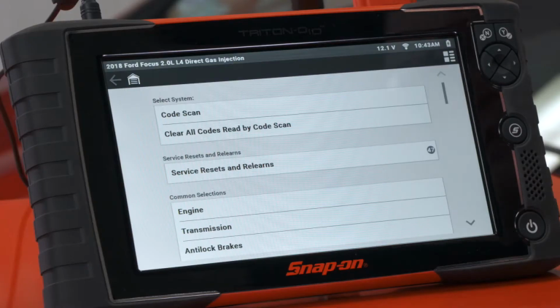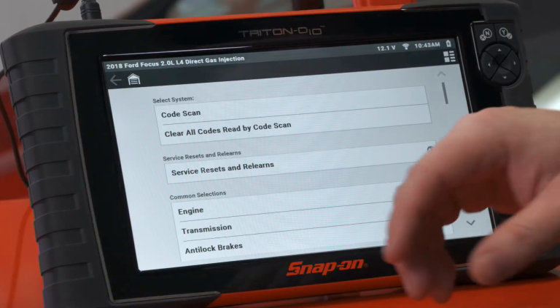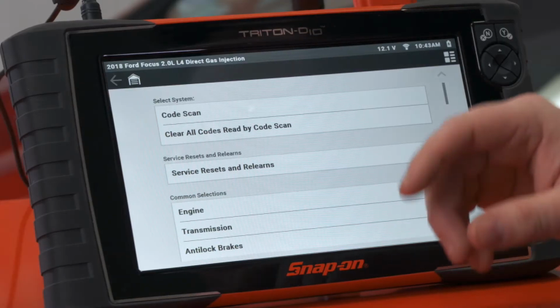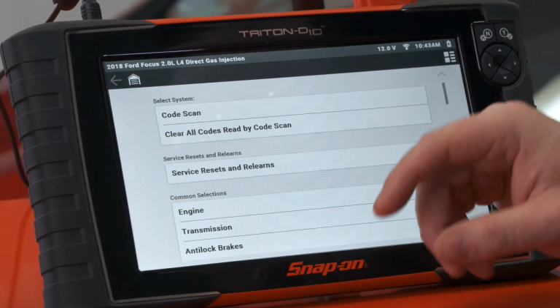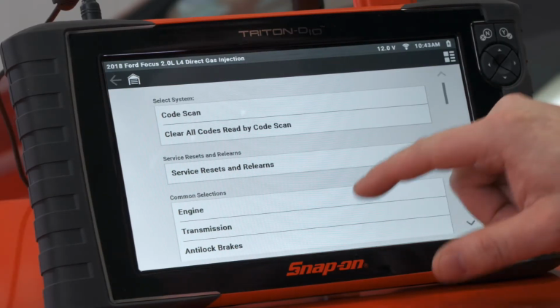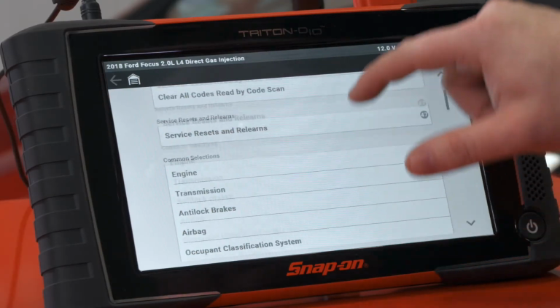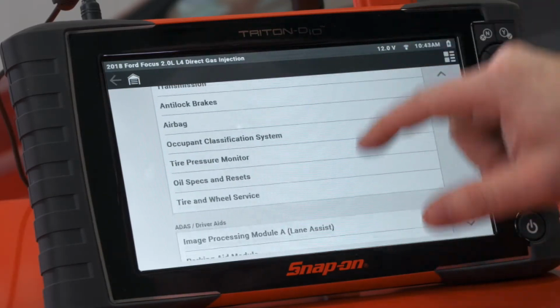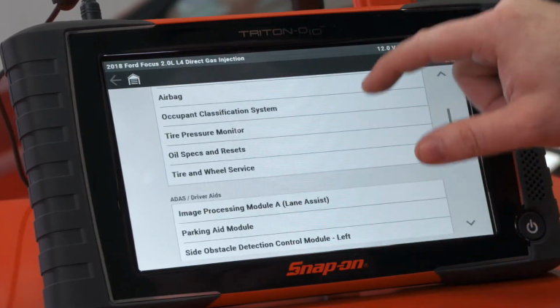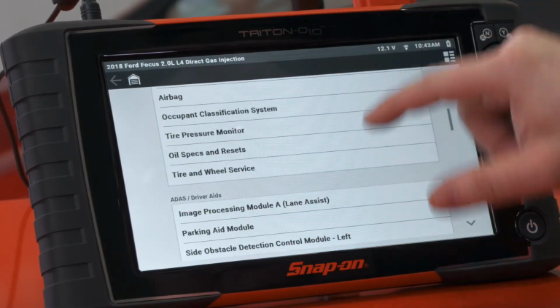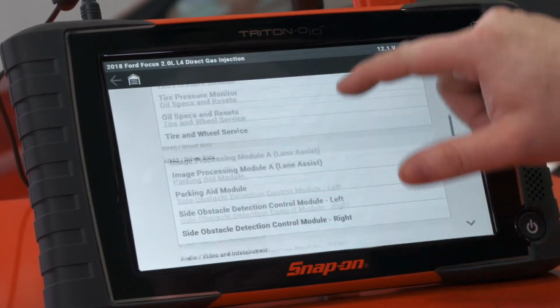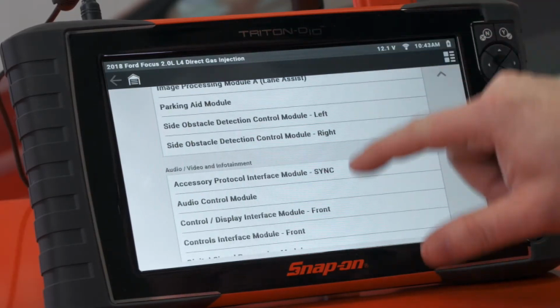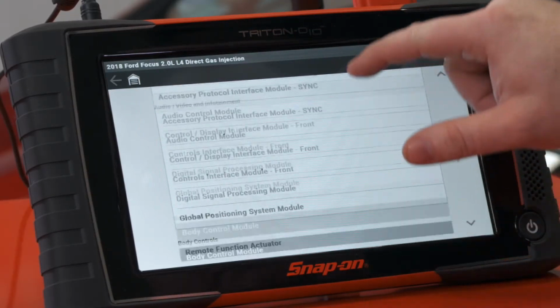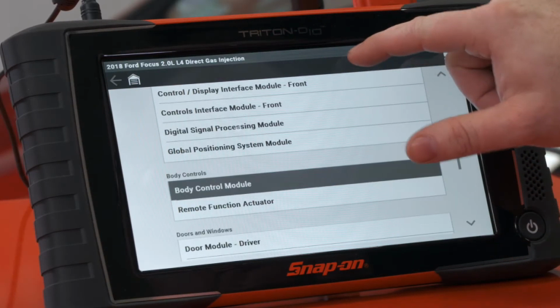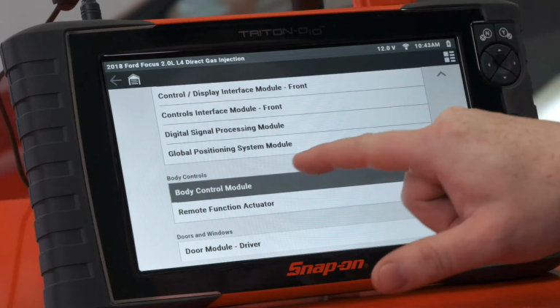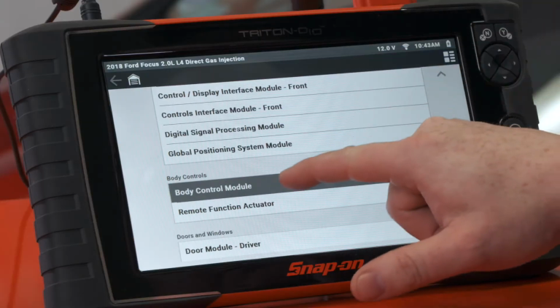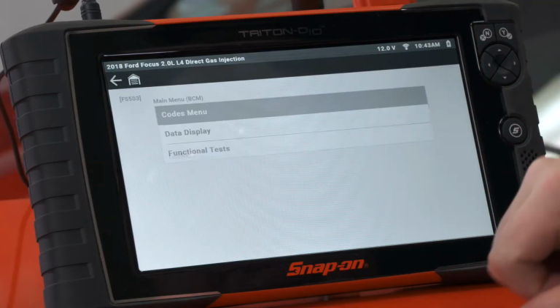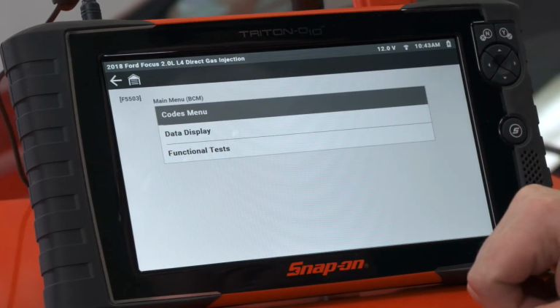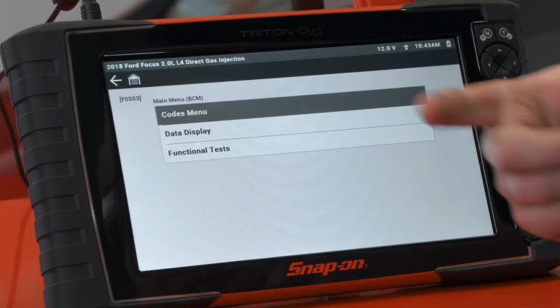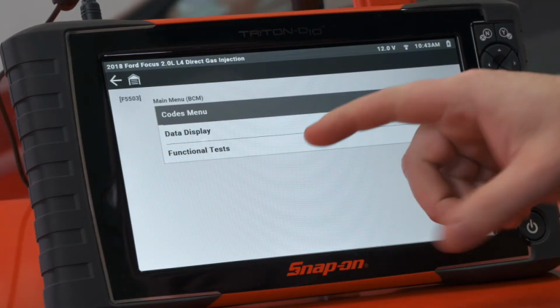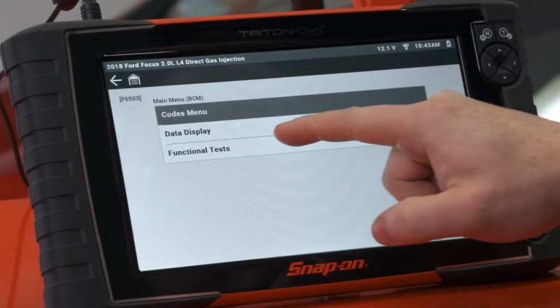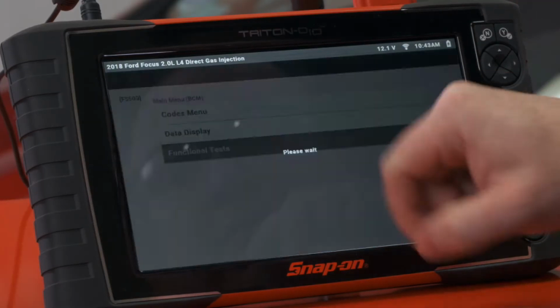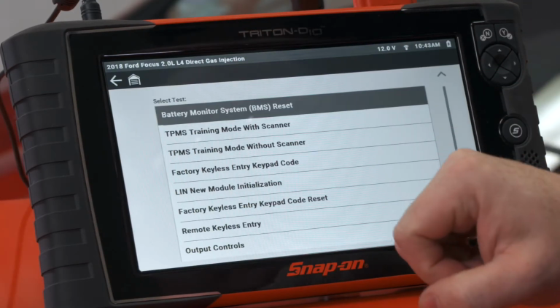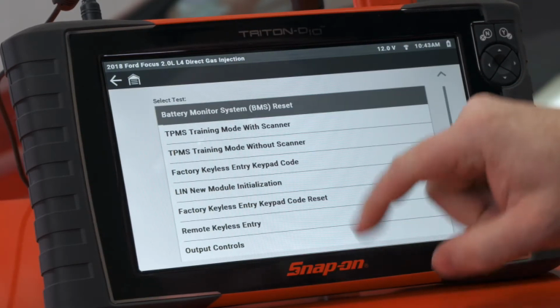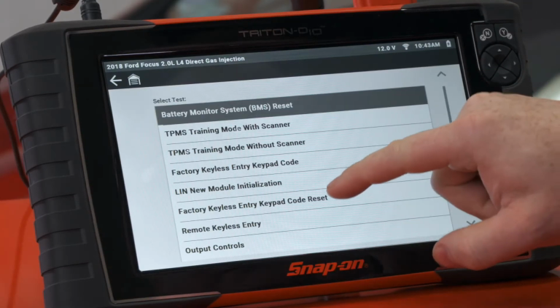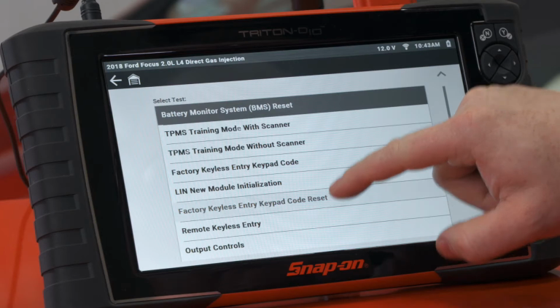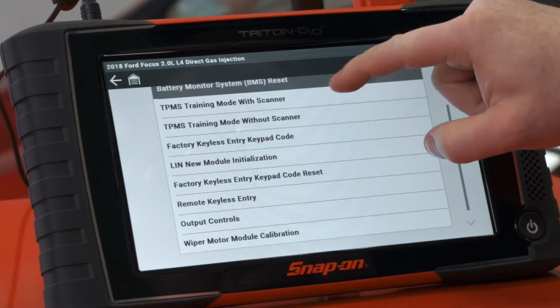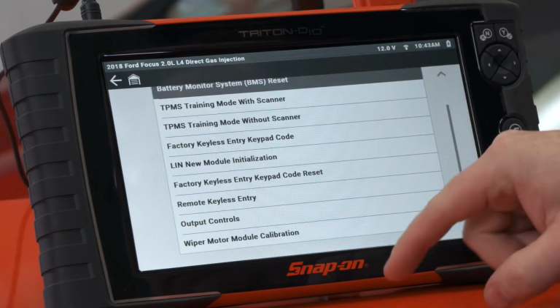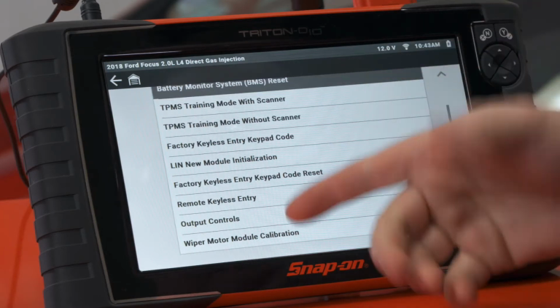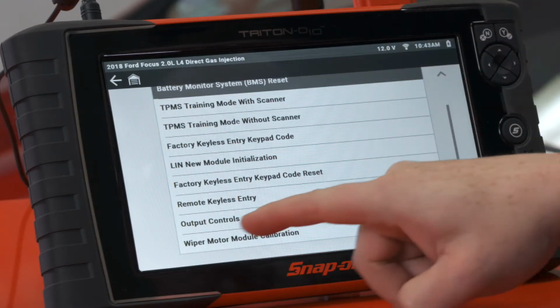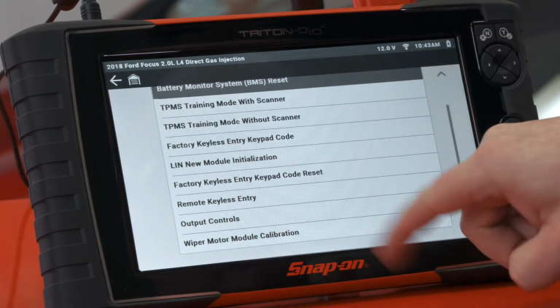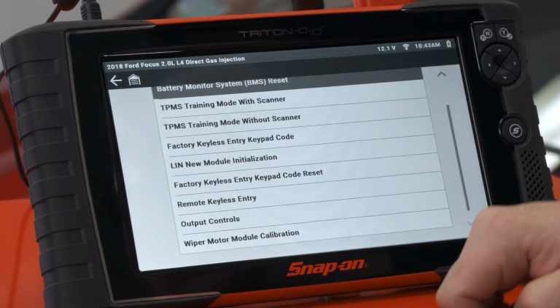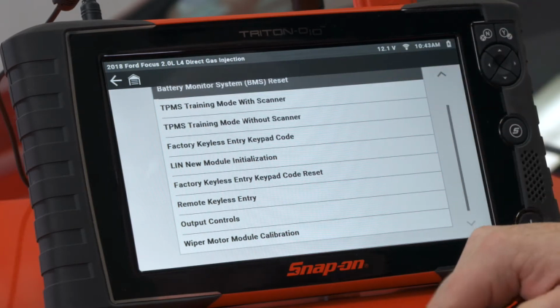Inside the body control module we'll scroll down a little bit until we get to the body, and there's the body control module. It's a functional test, so we'll go in there and if we go all the way down to the bottom we see wiper motor module calibration.